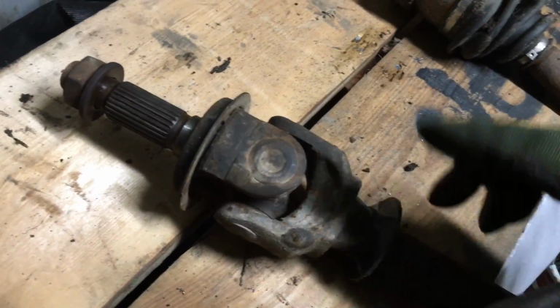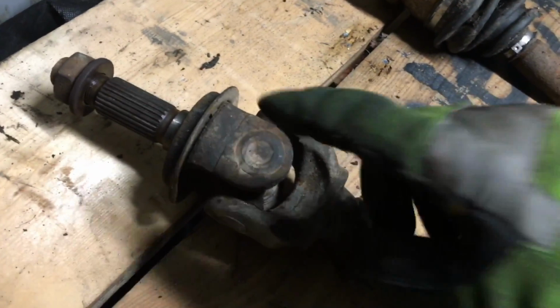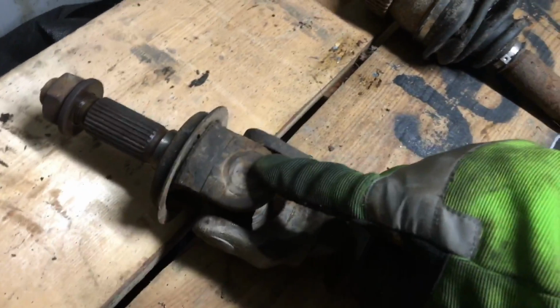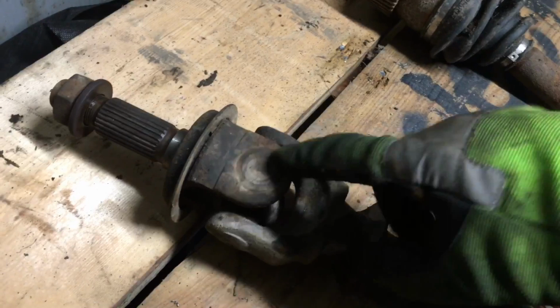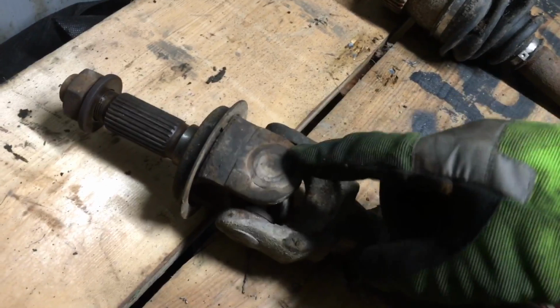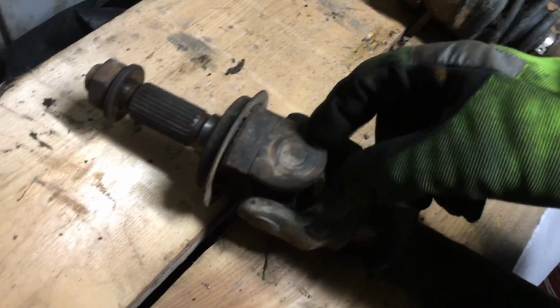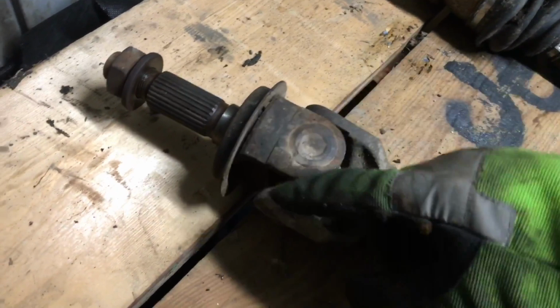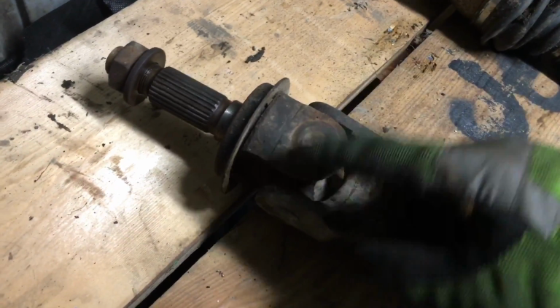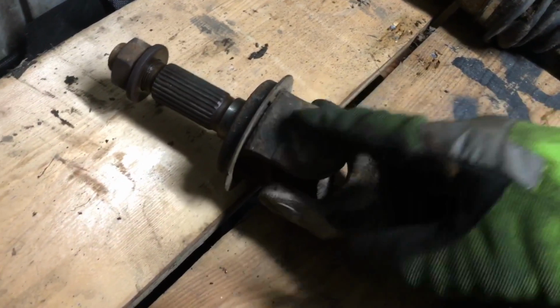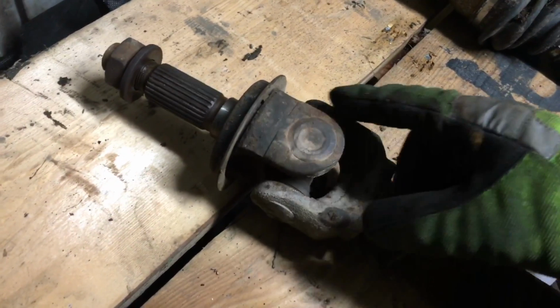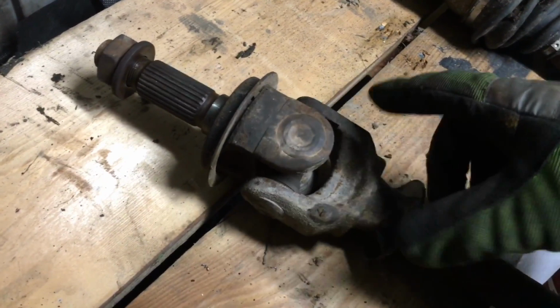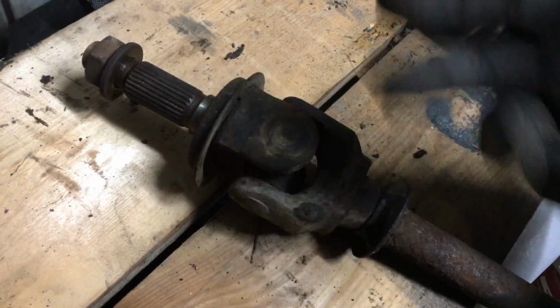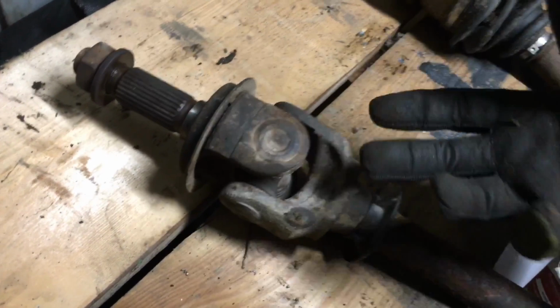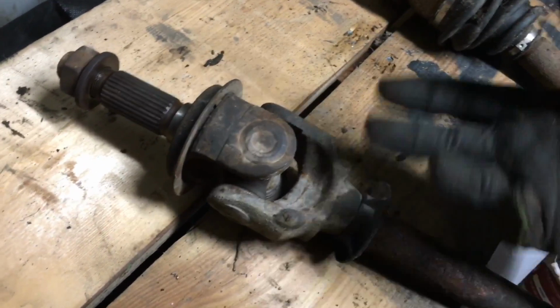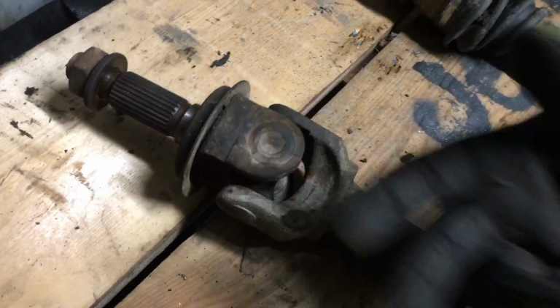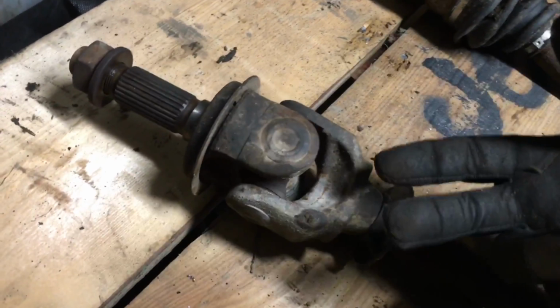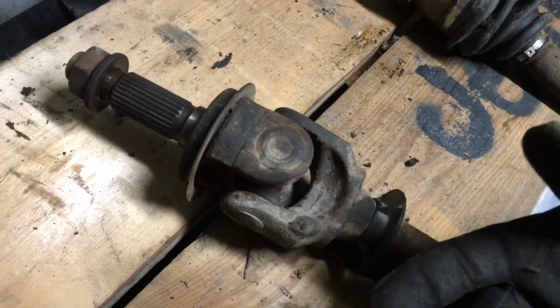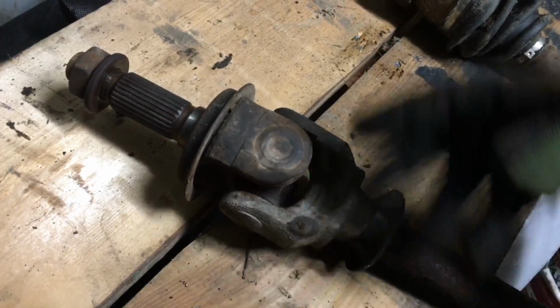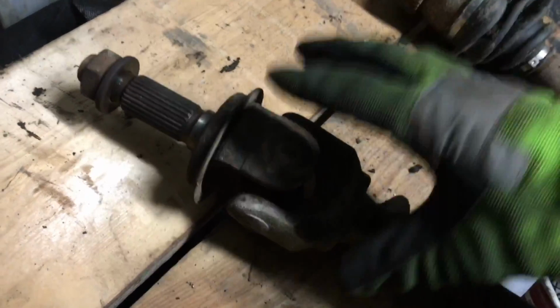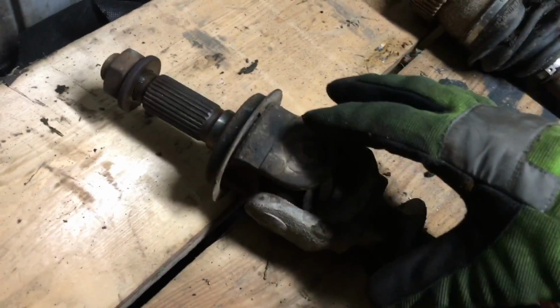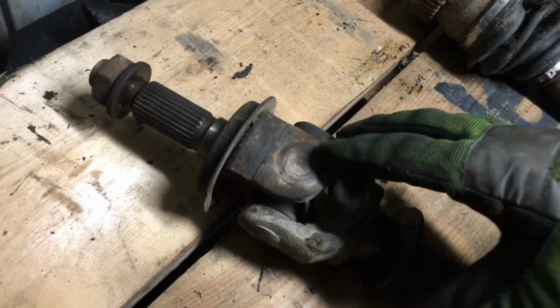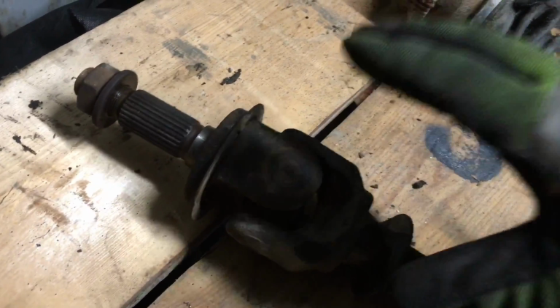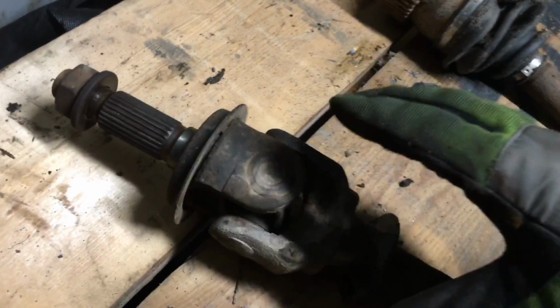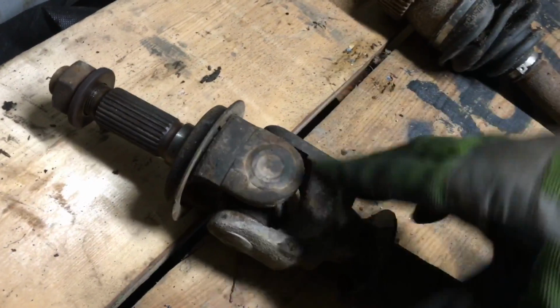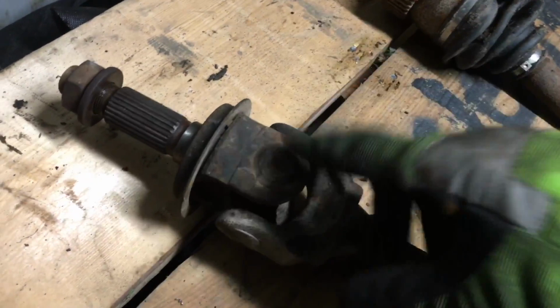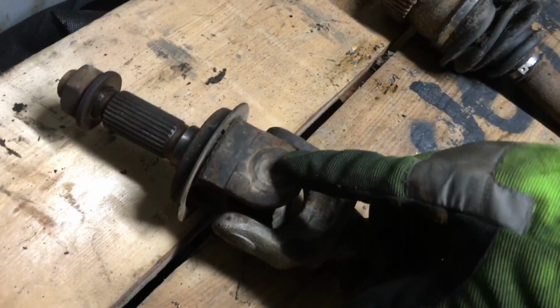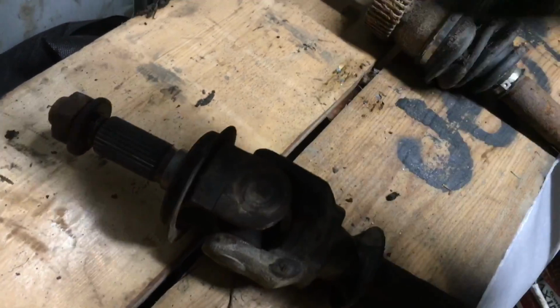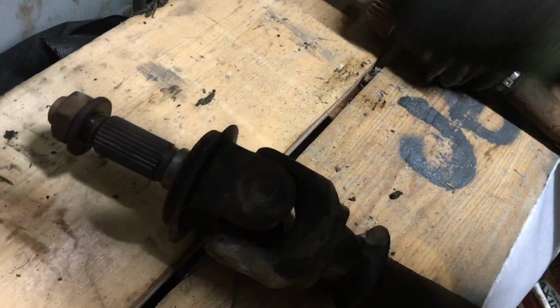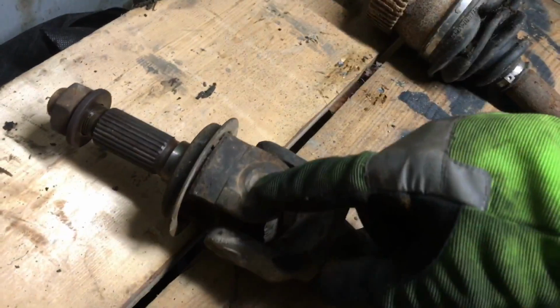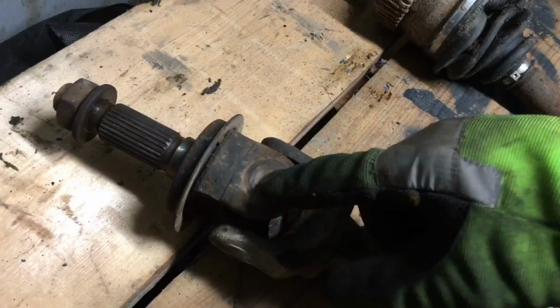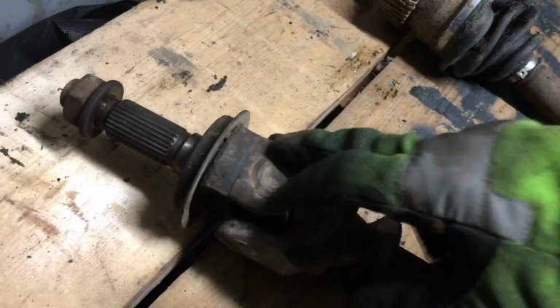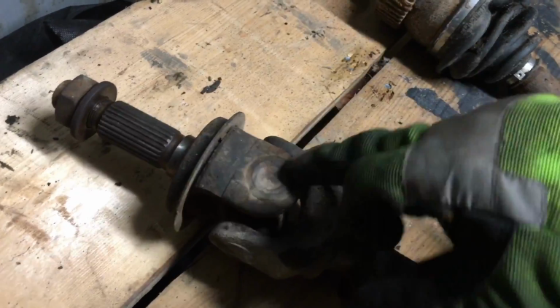If you bust one side on the trail and it starts binding up, you can't drive it home. You either have to finish busting it off — which I don't recommend — or jack it up and go ahead and change it out.